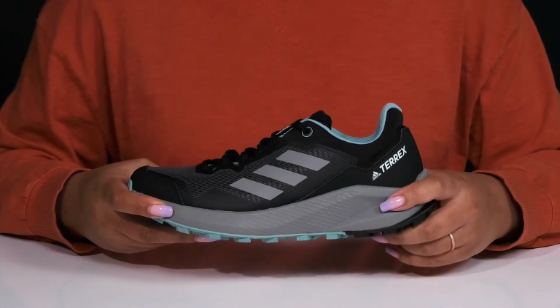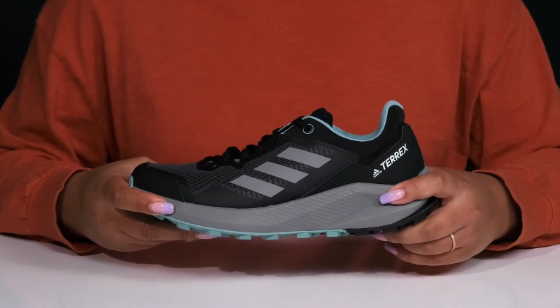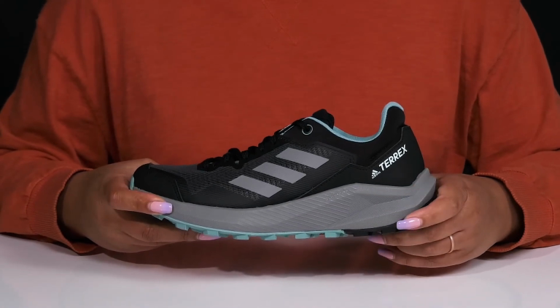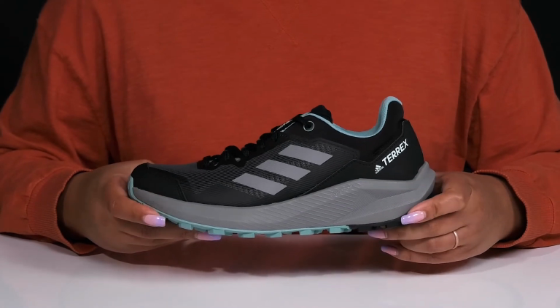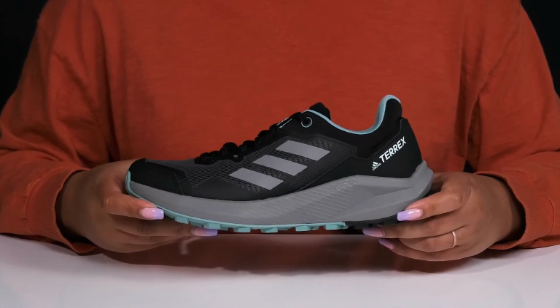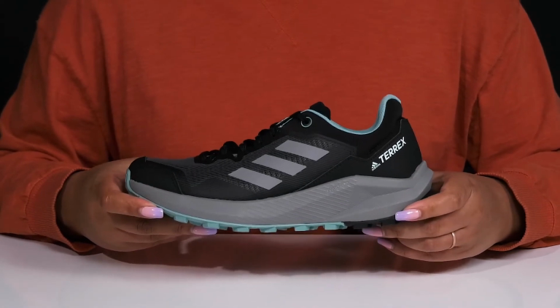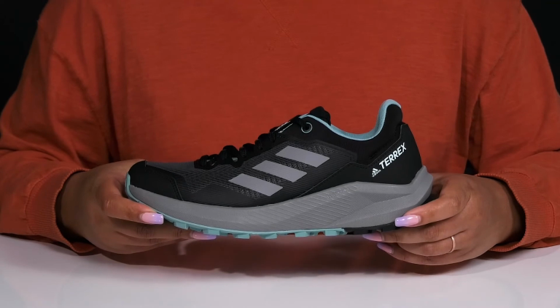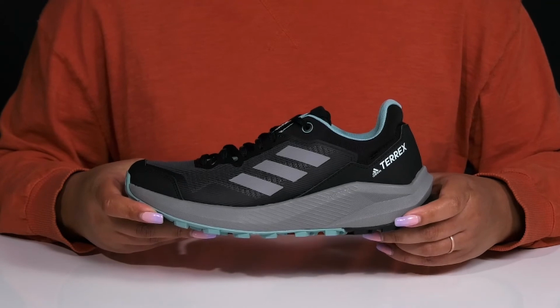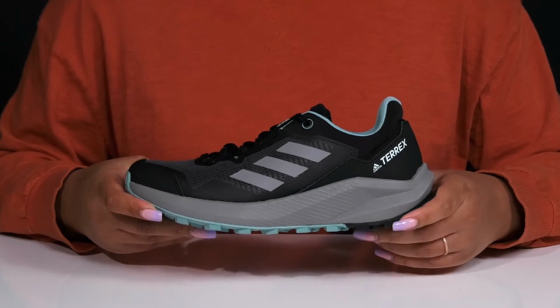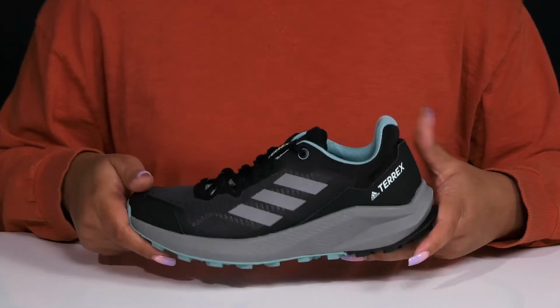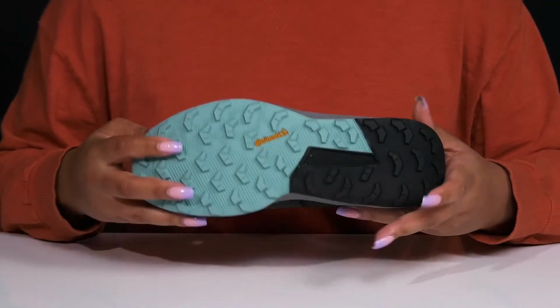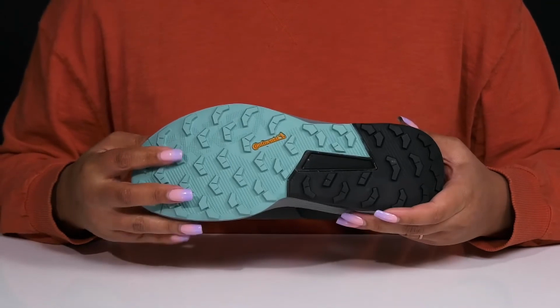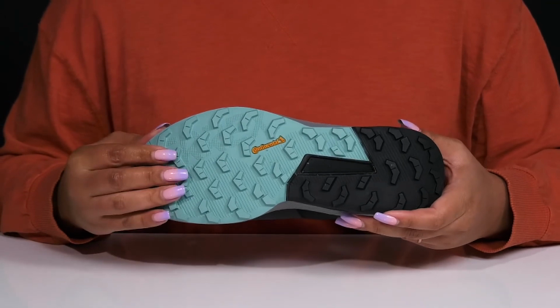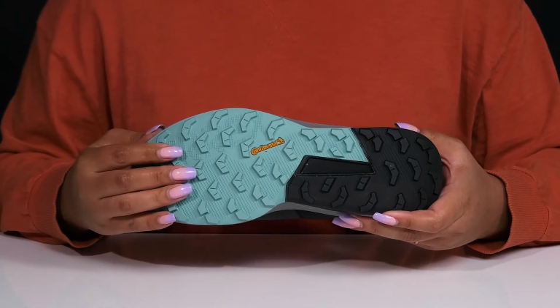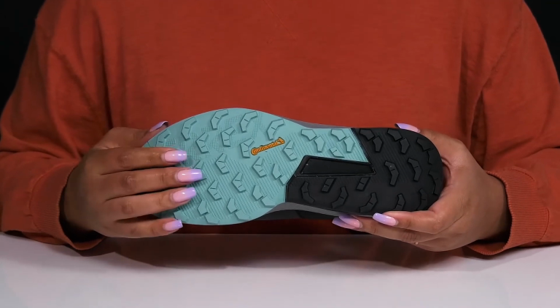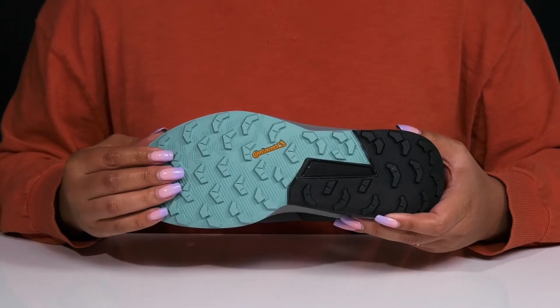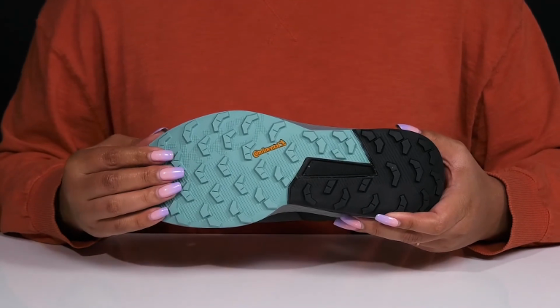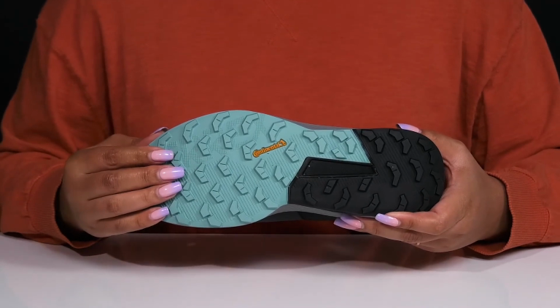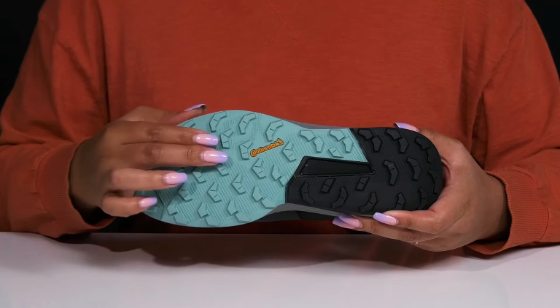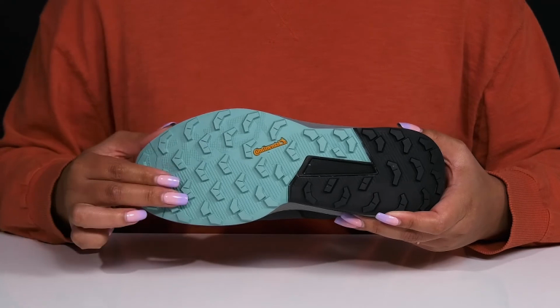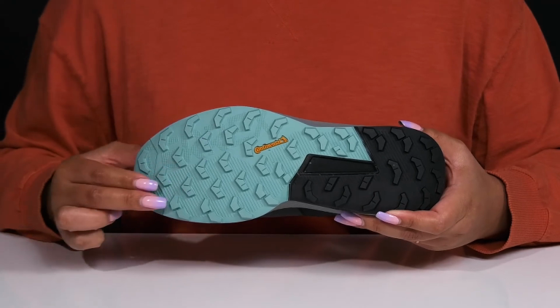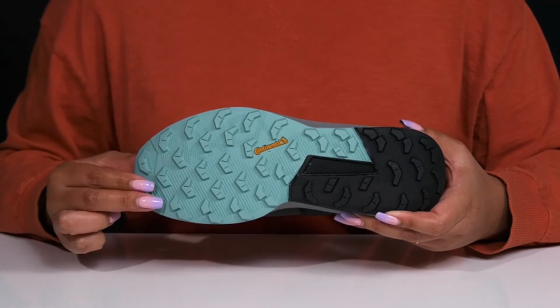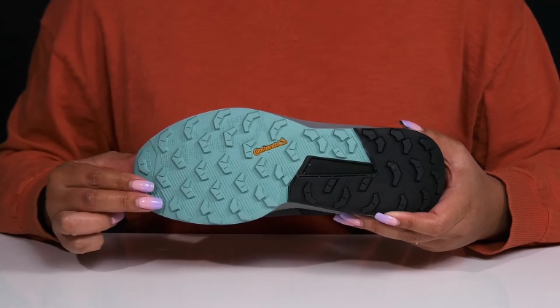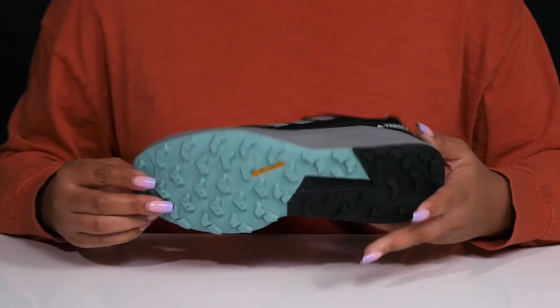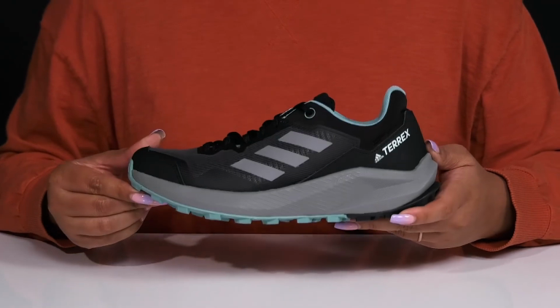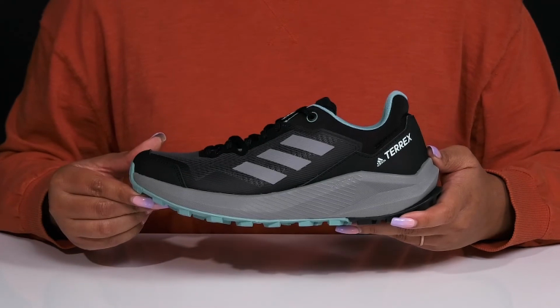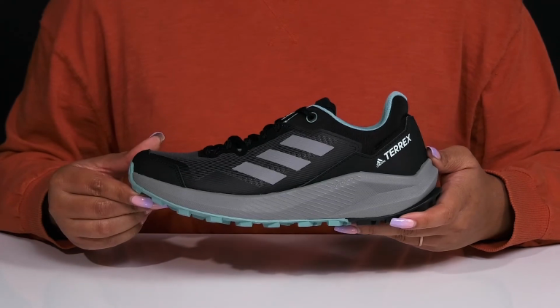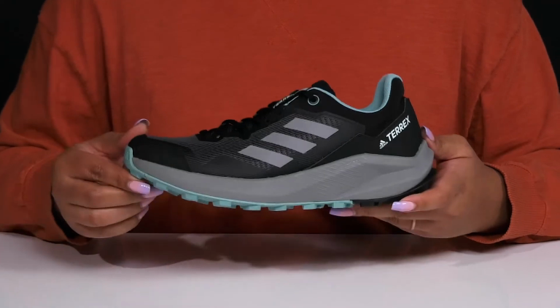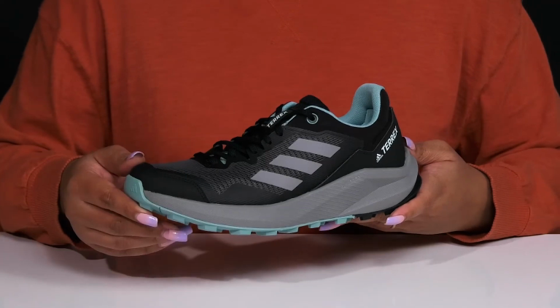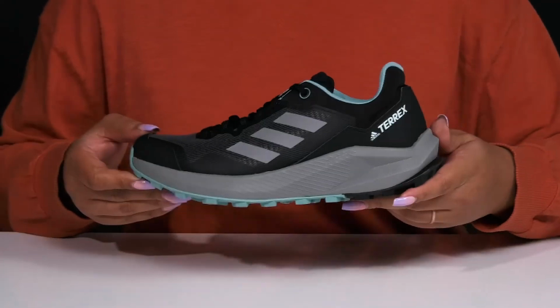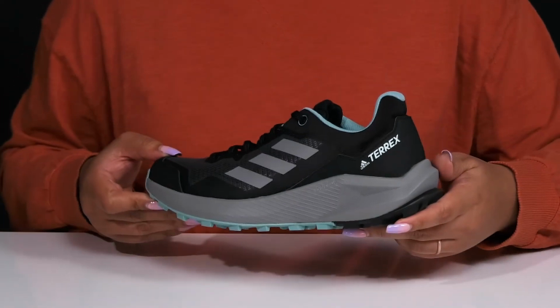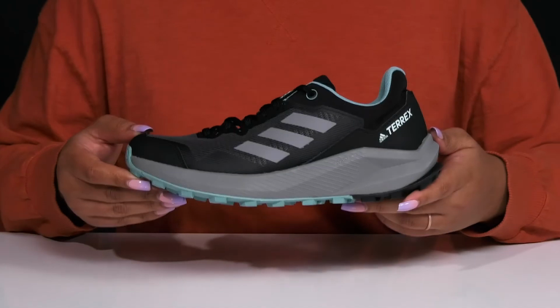So you can get the most out of your wear. It's all on top of a durable continental synthetic outsole that has grippy, multi-directional lugs to keep you stable. Wear these with any athletic attire.